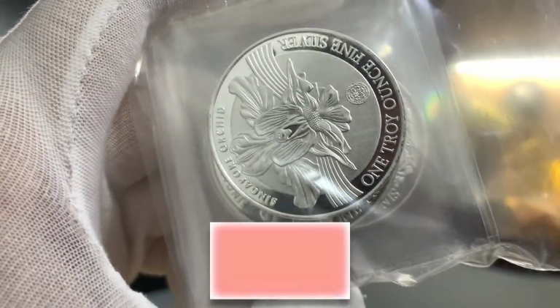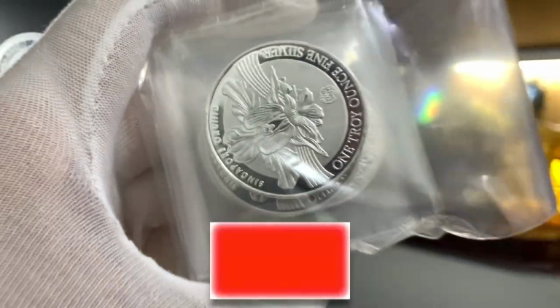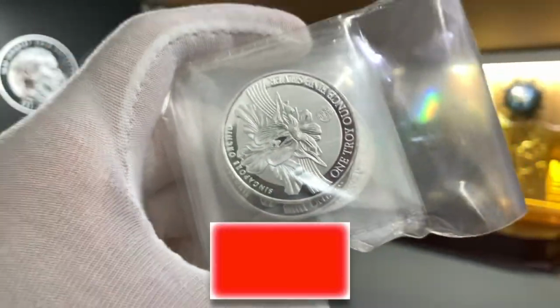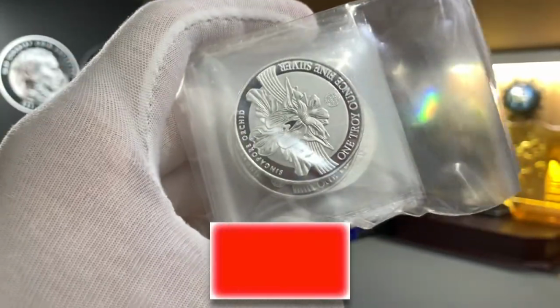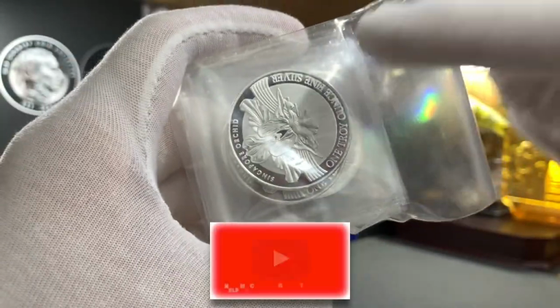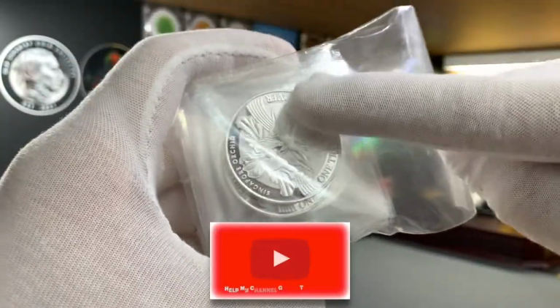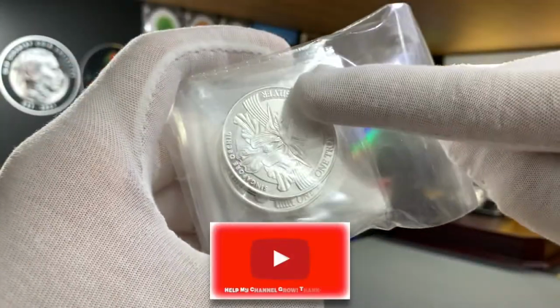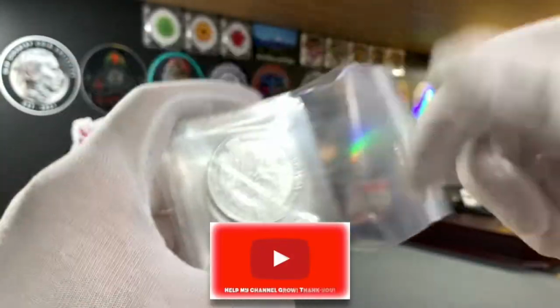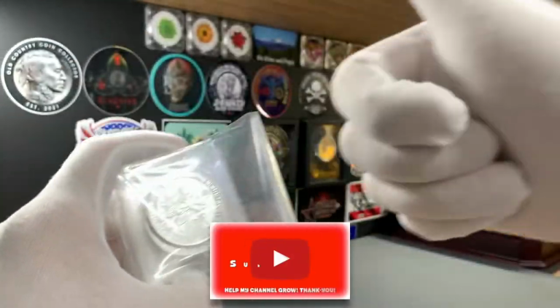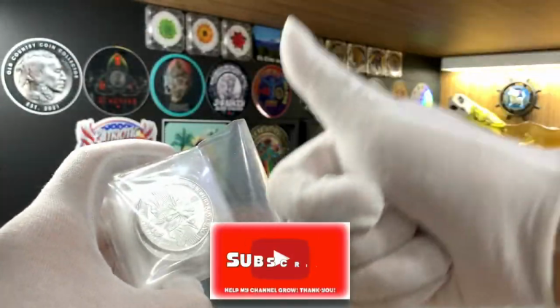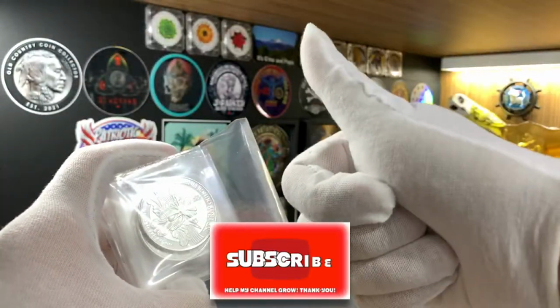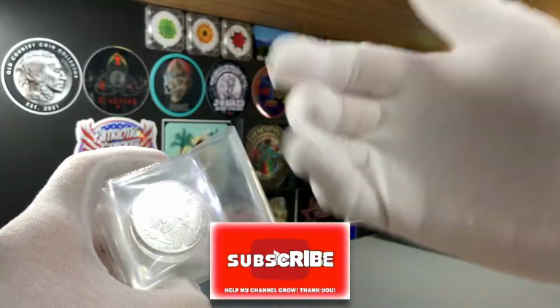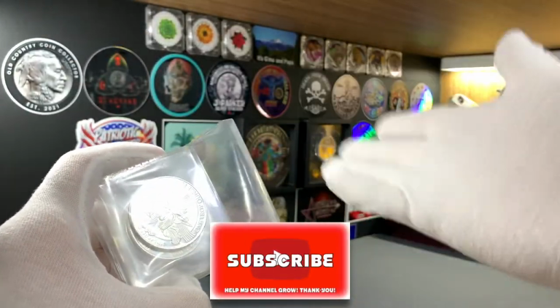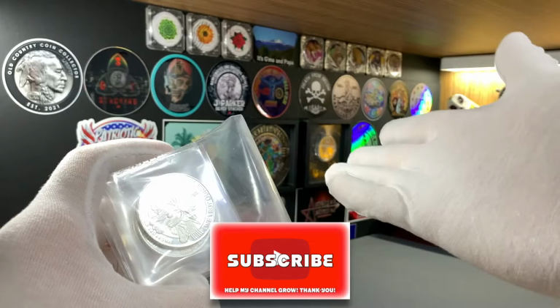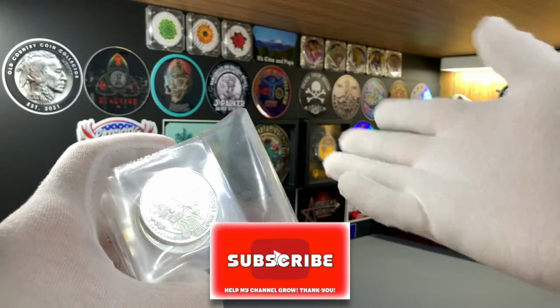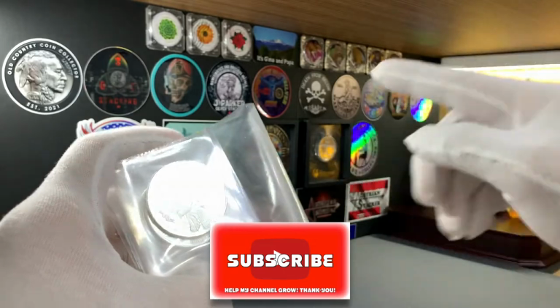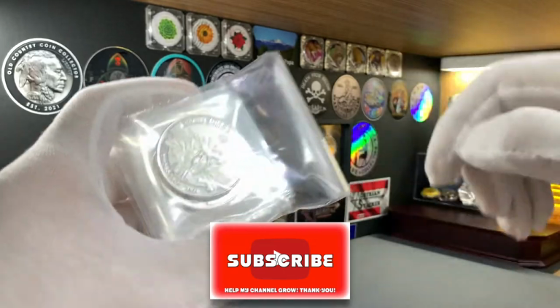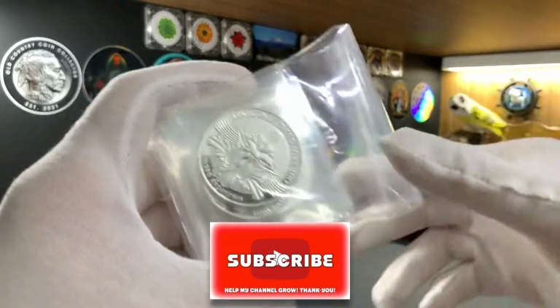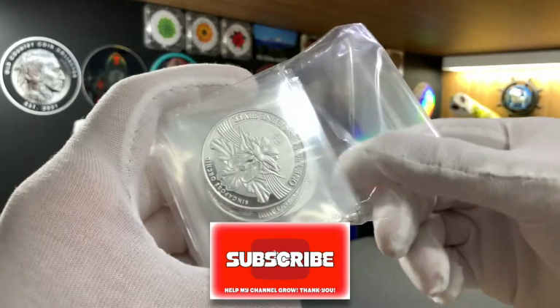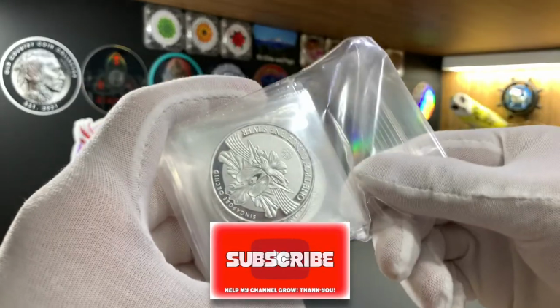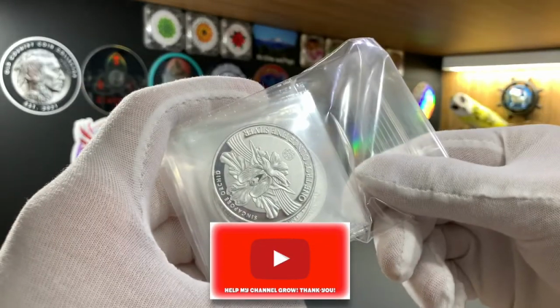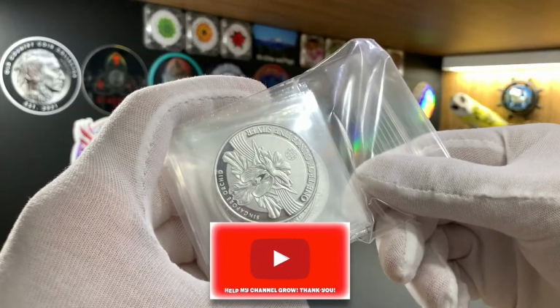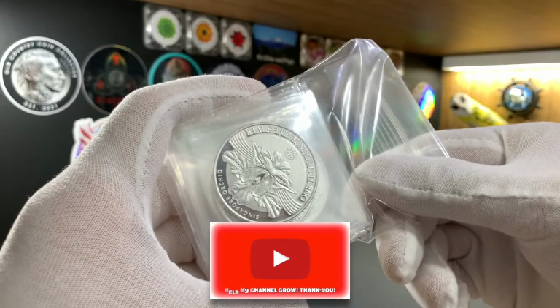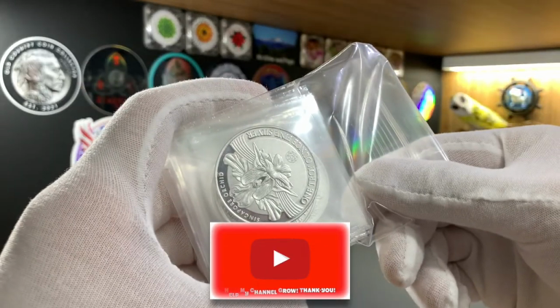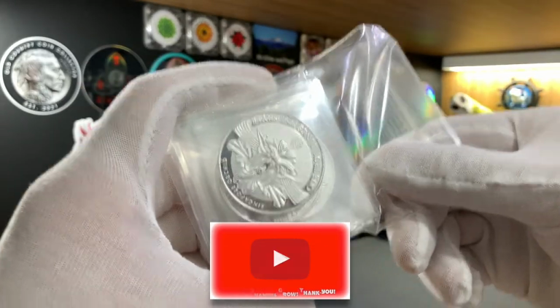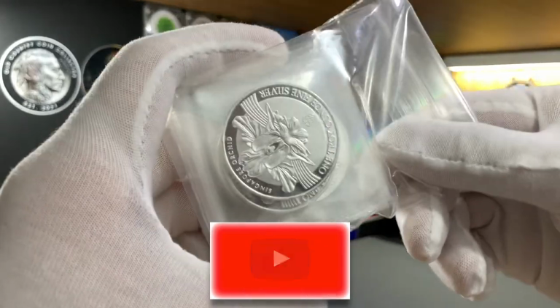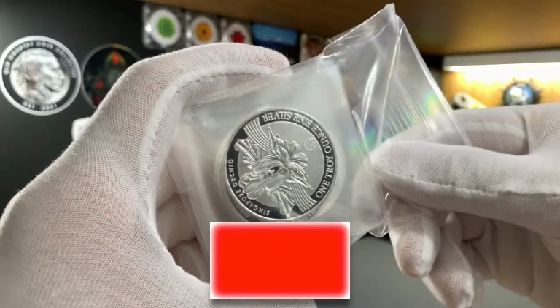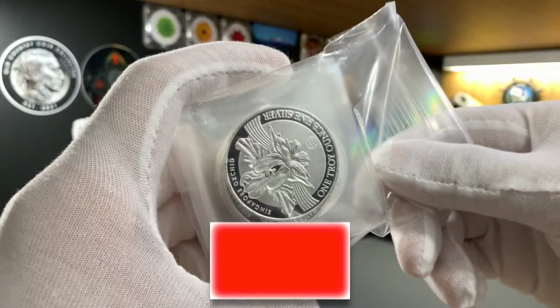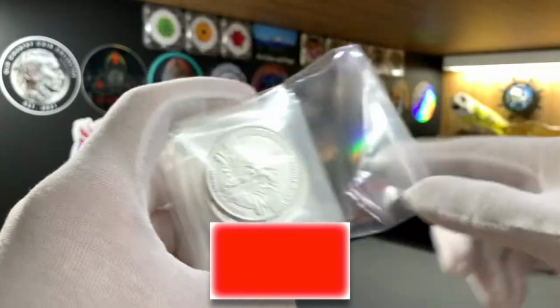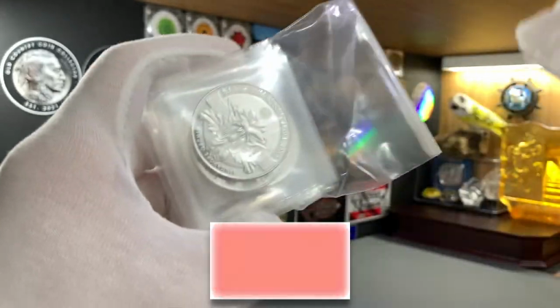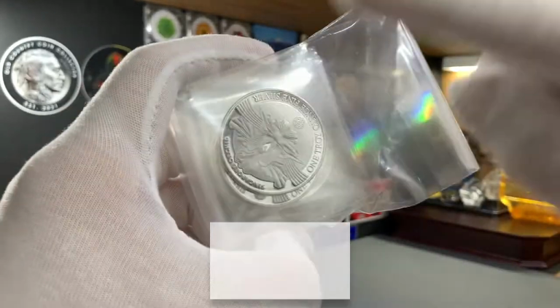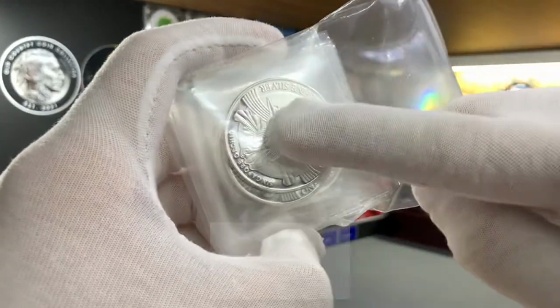But before we get into this, please leave me a like if you enjoy this sort of content, and don't forget to share and subscribe. So let's get into it.